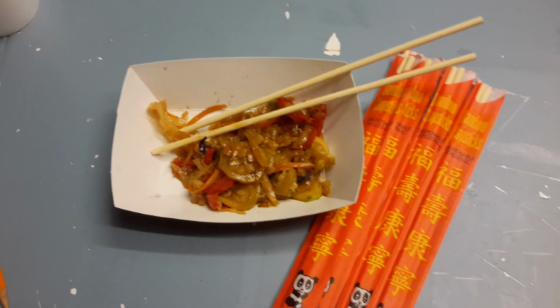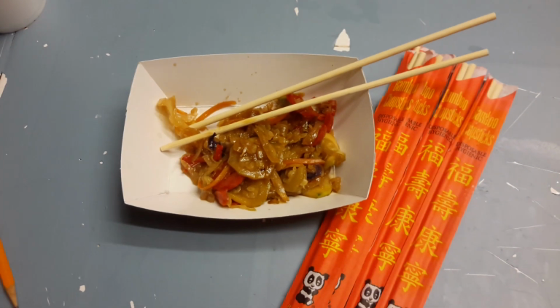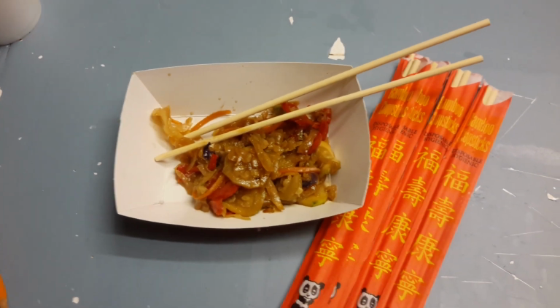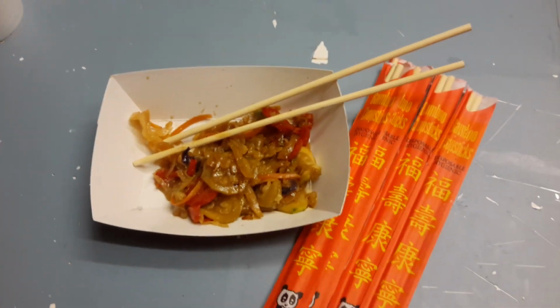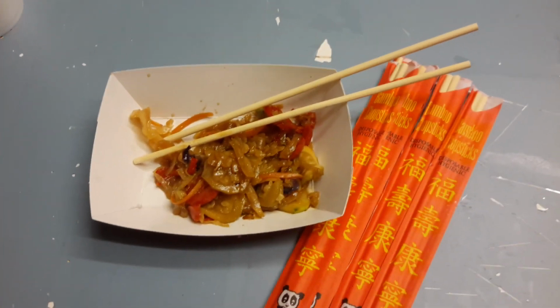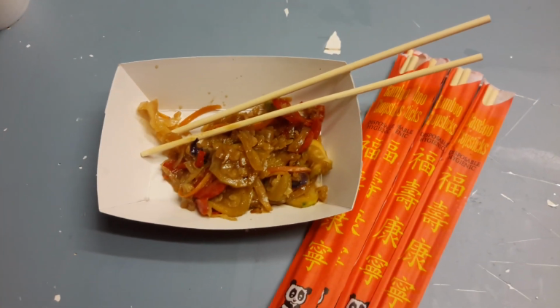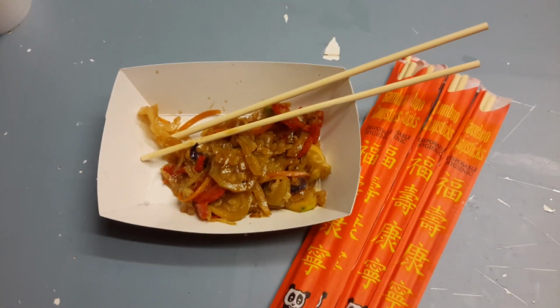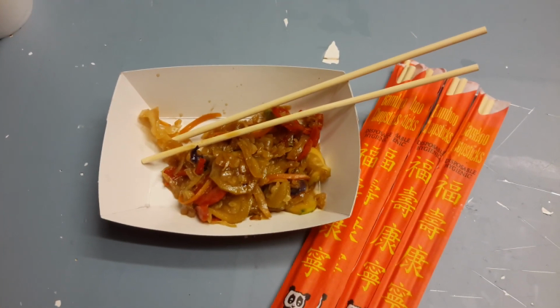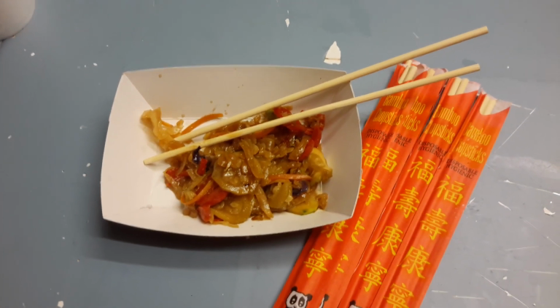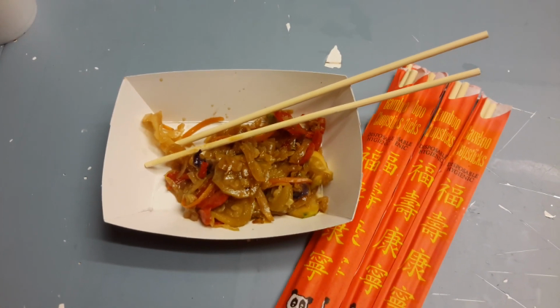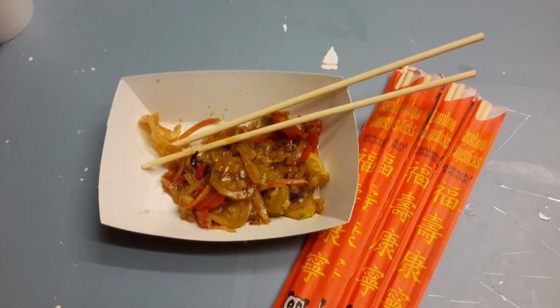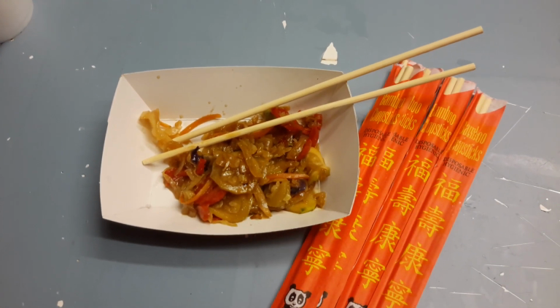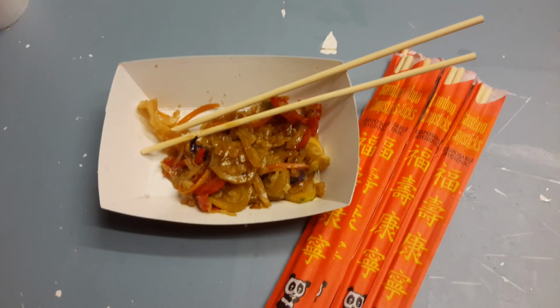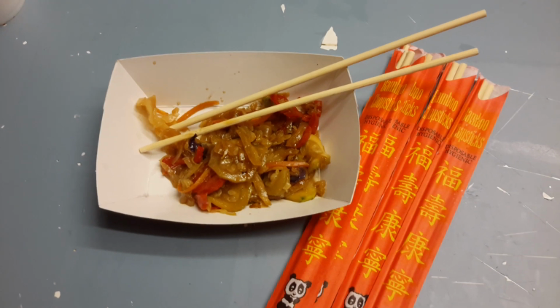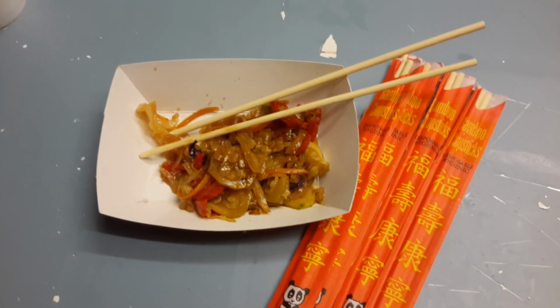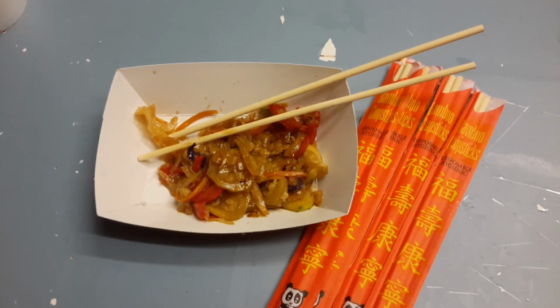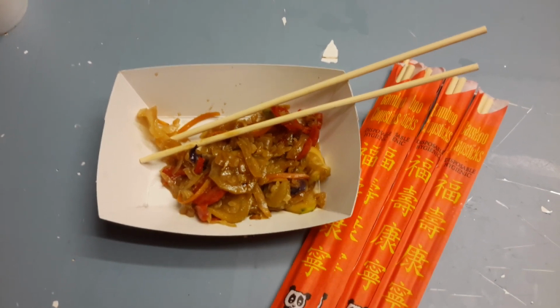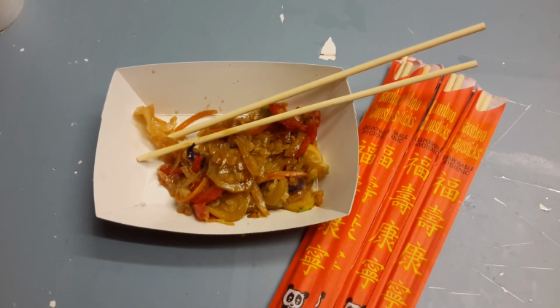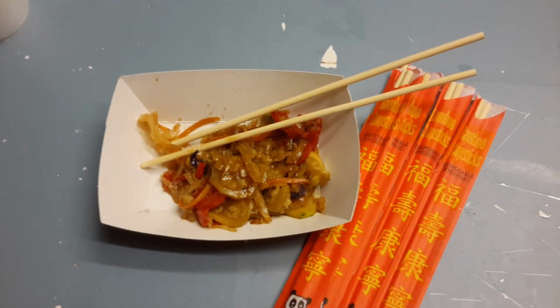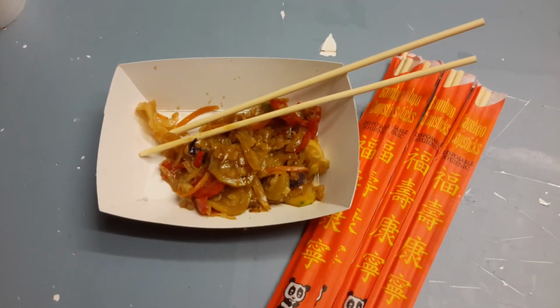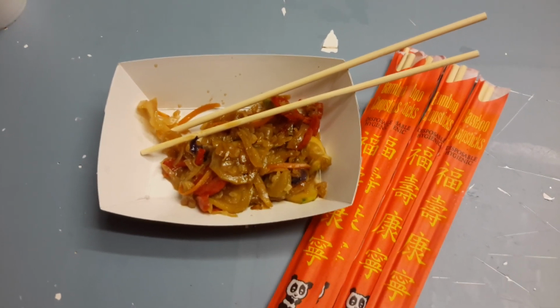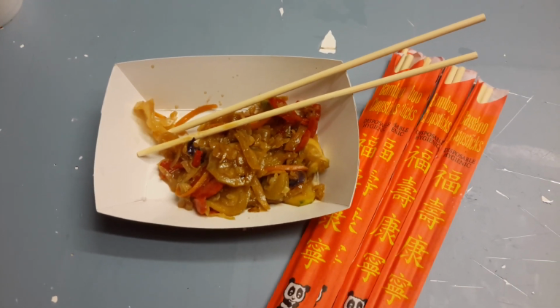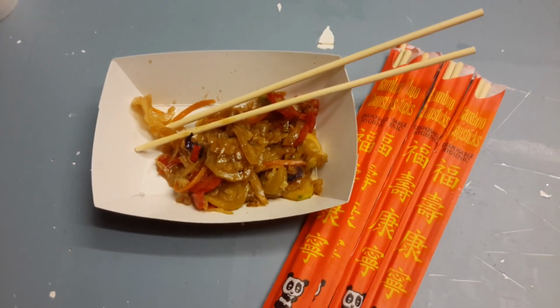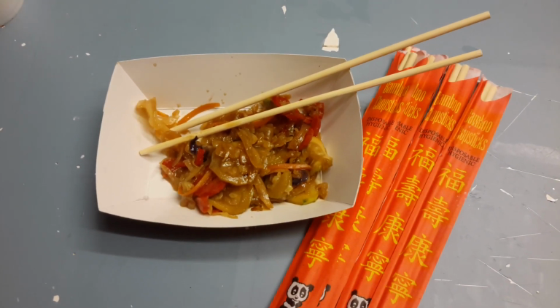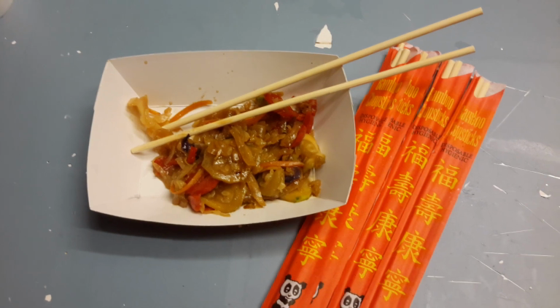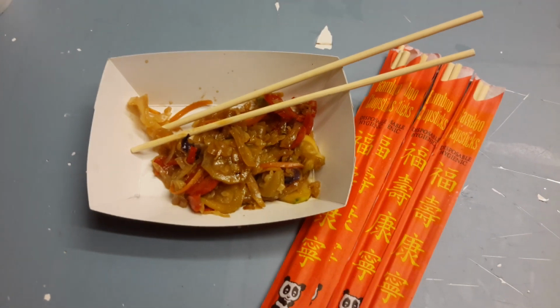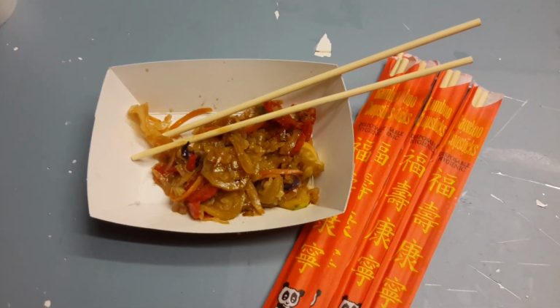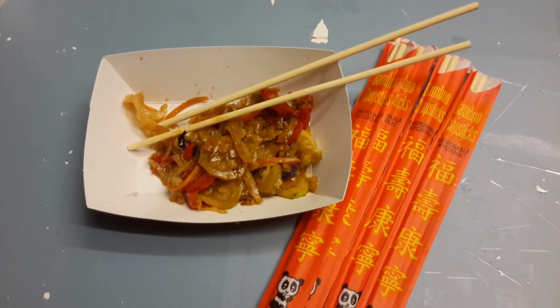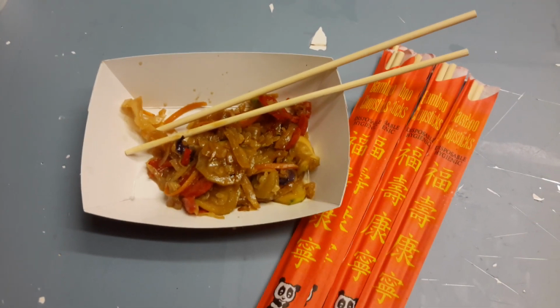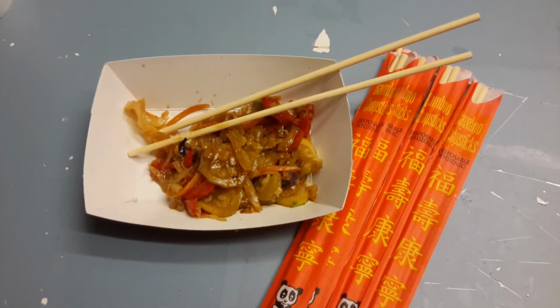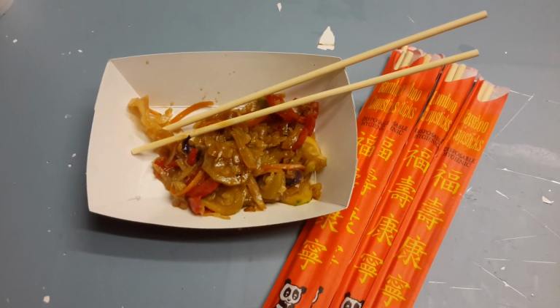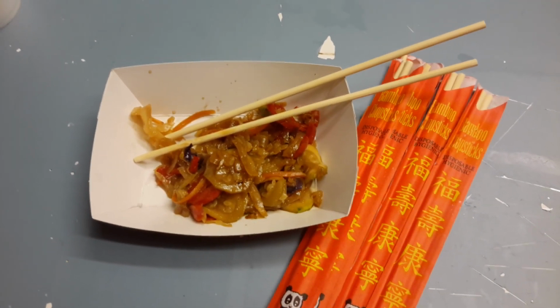Hi all, just doing a real quick video on the bamboo chopsticks that come in a pack of a hundred. I want to show you that there are so many different uses you can do with these chopsticks, so I just wanted to do a quick video.